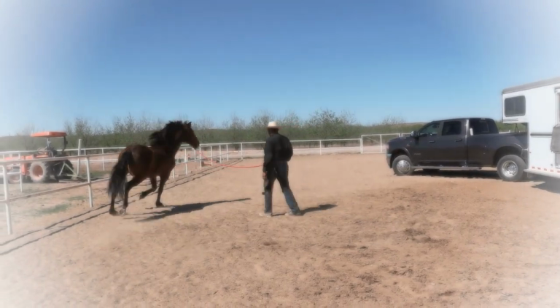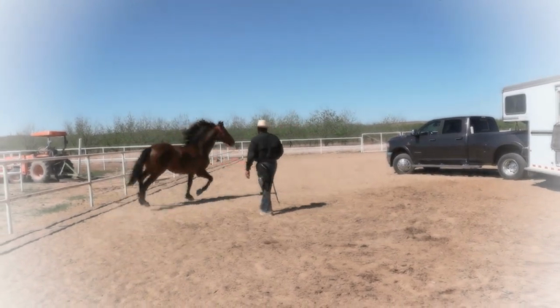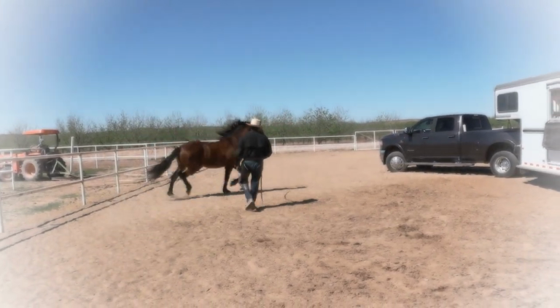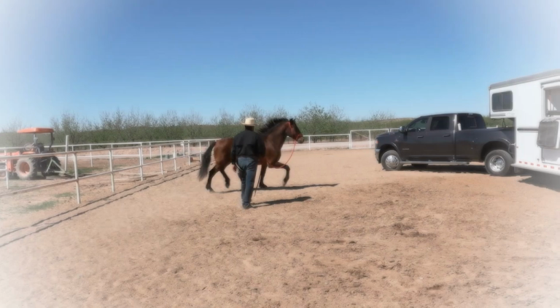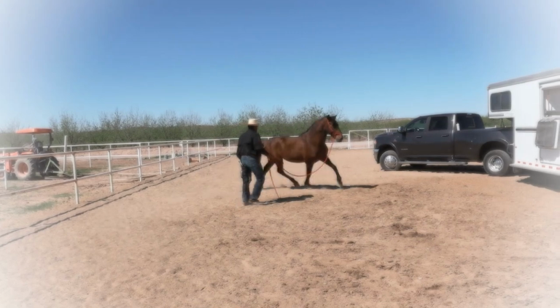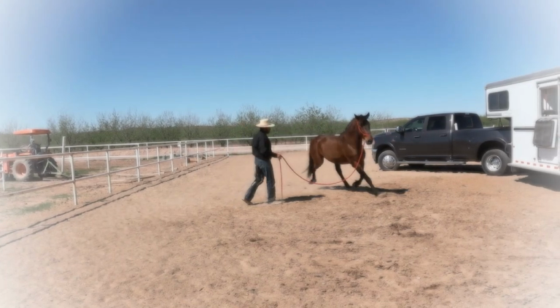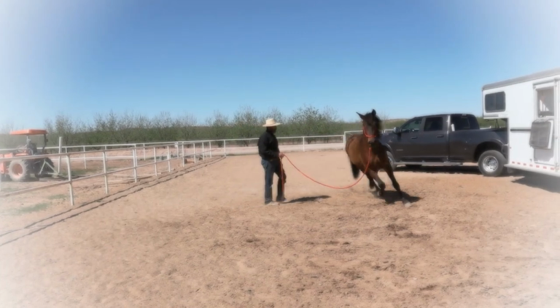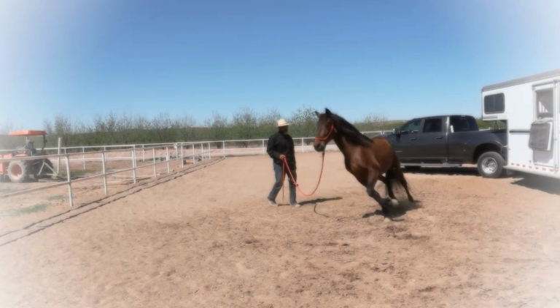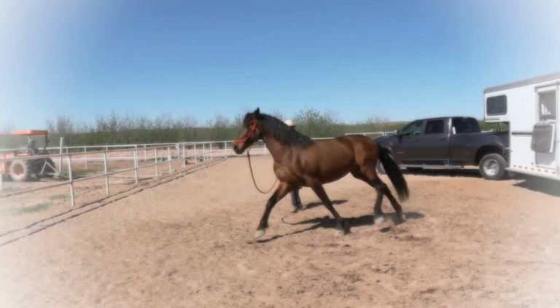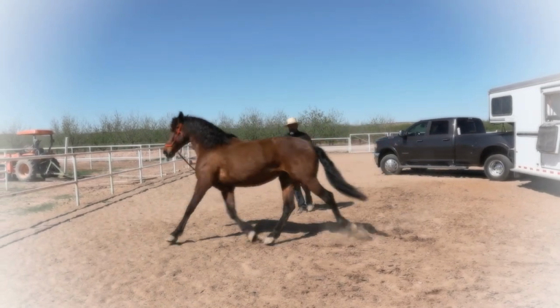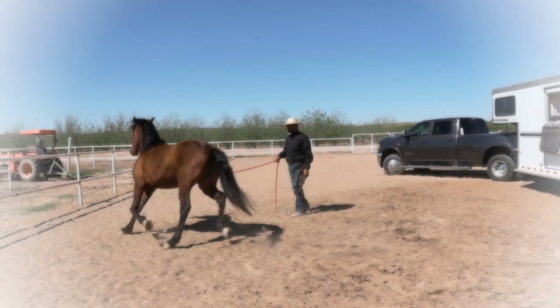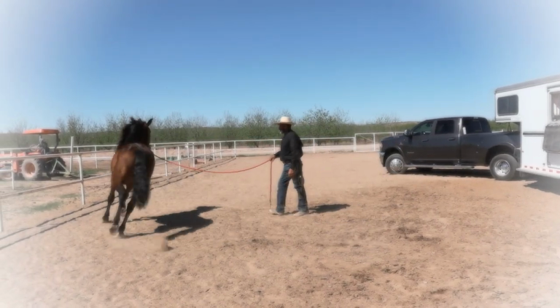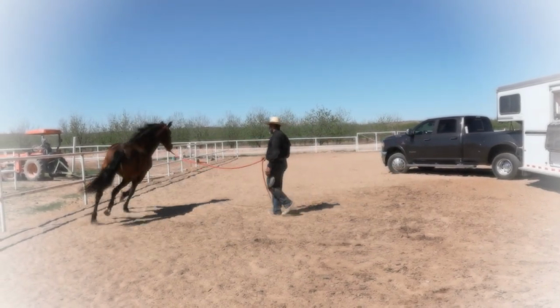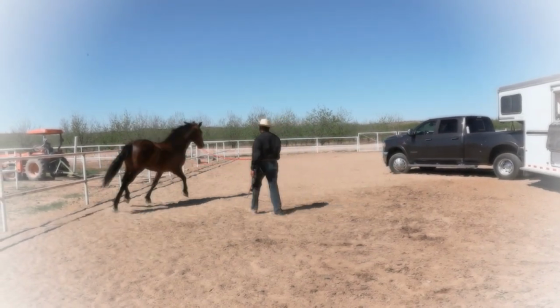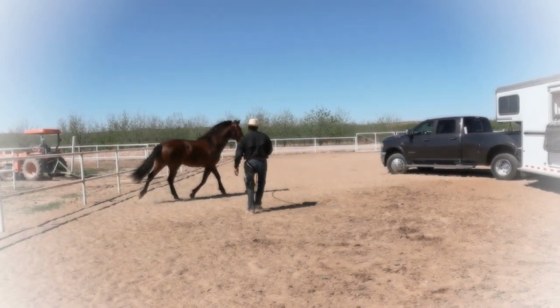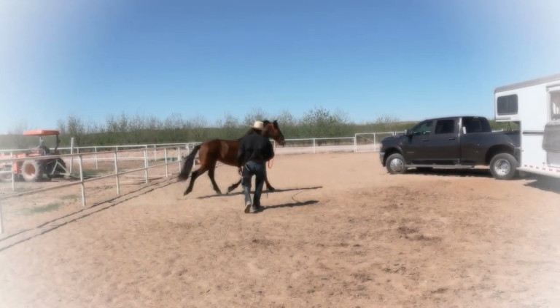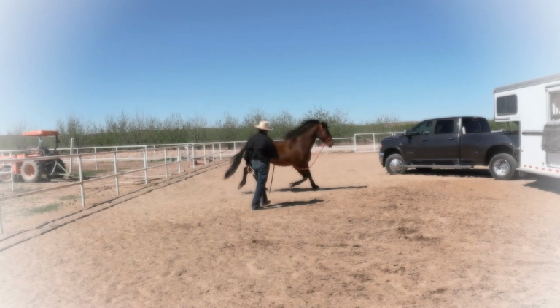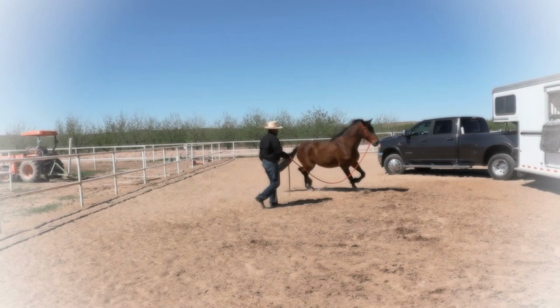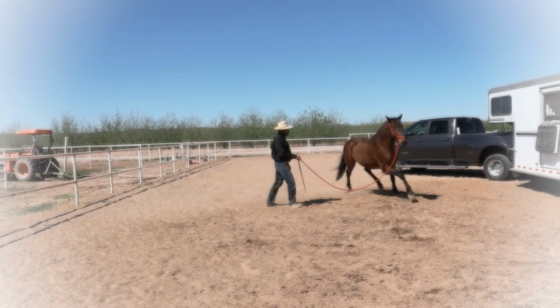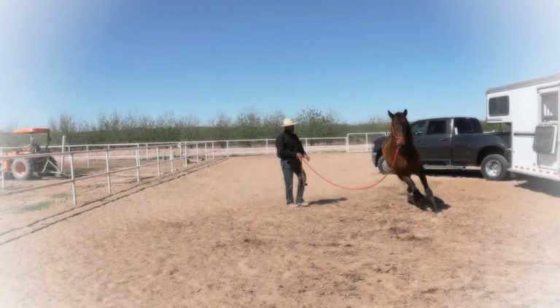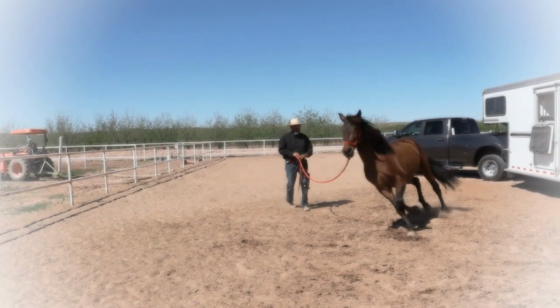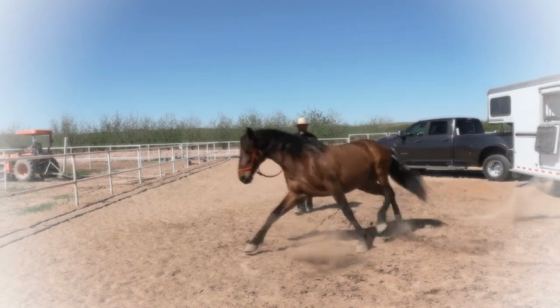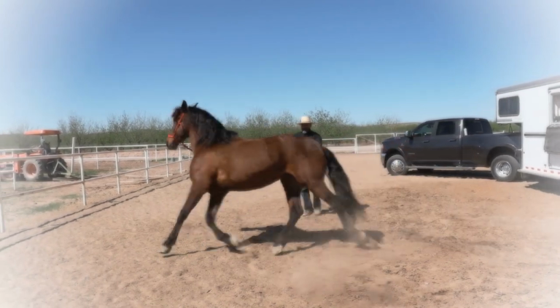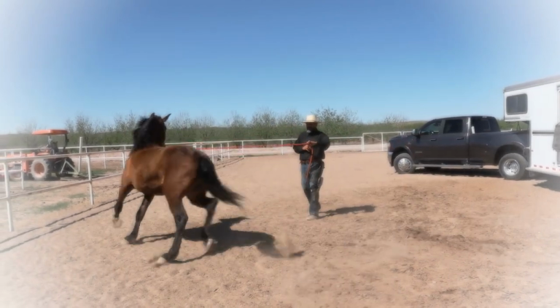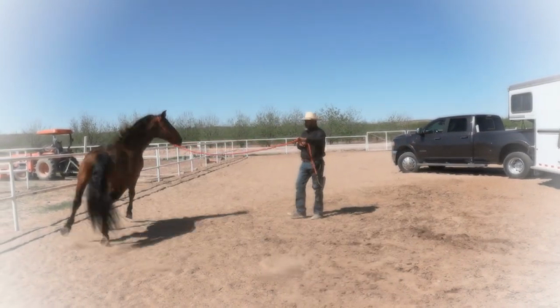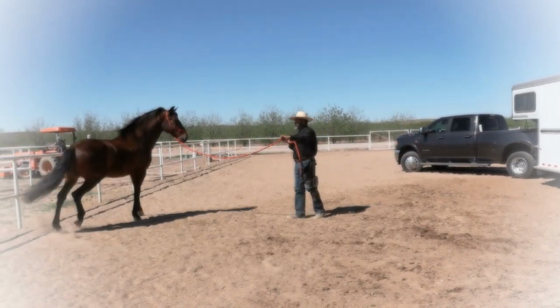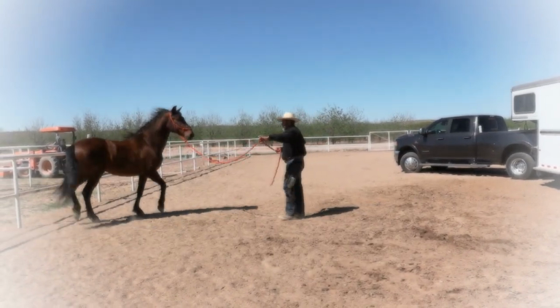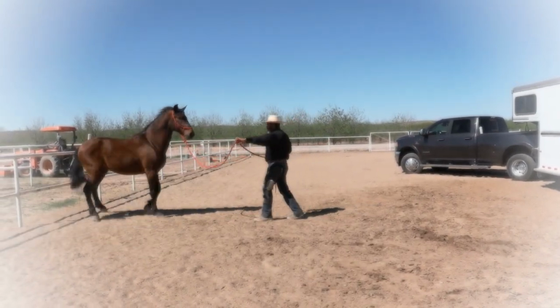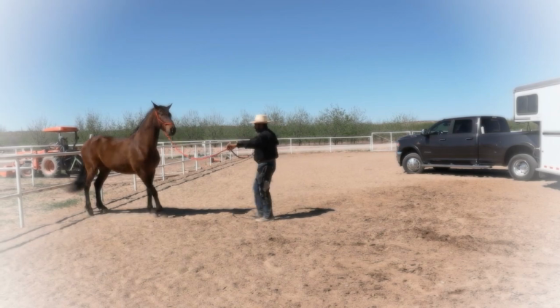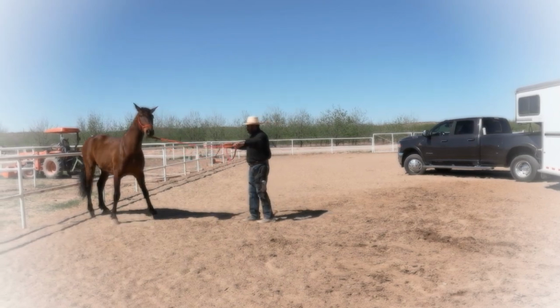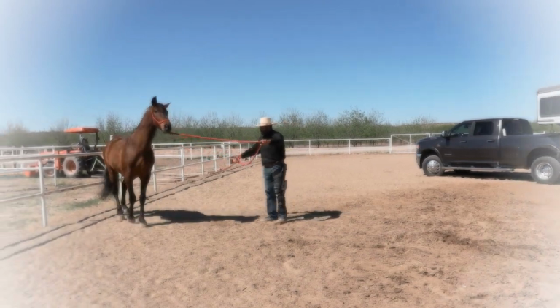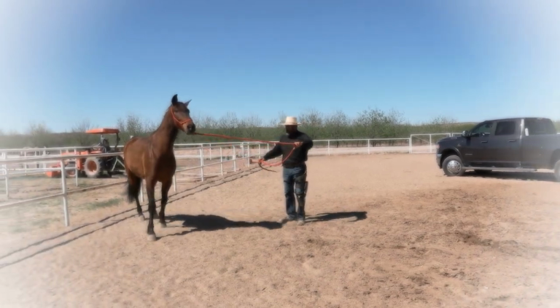As you can see in the video, Jefe is demonstrating clear signs of anxiety. Going to the right, he's a little bit nervous. He's really guarding. That's why you saw him lose his balance here.